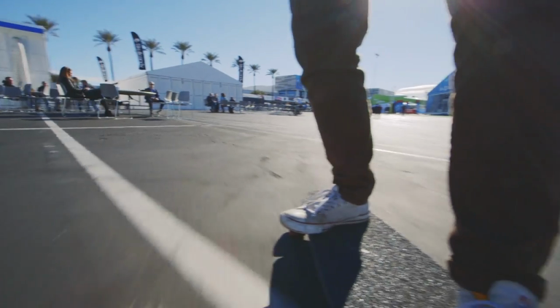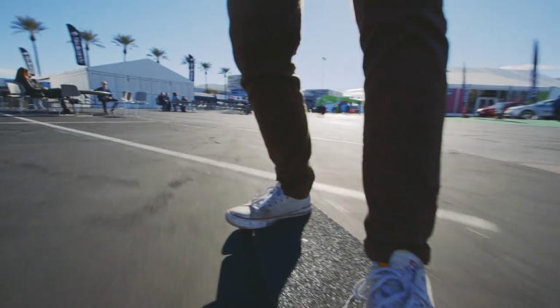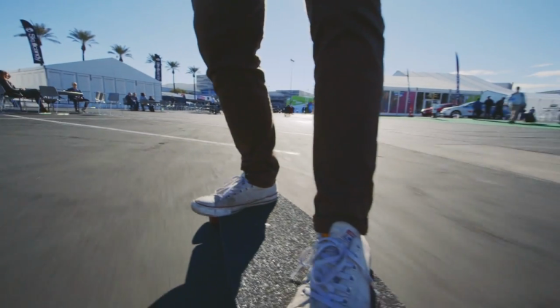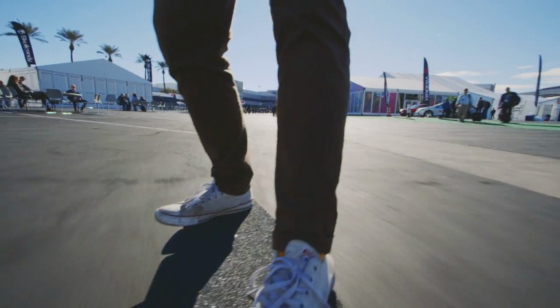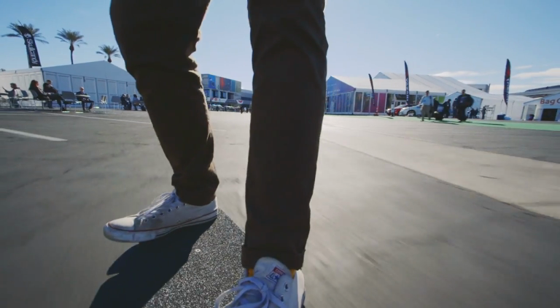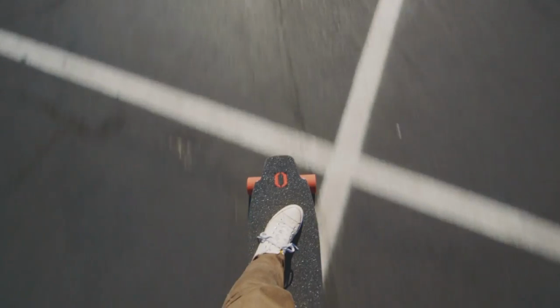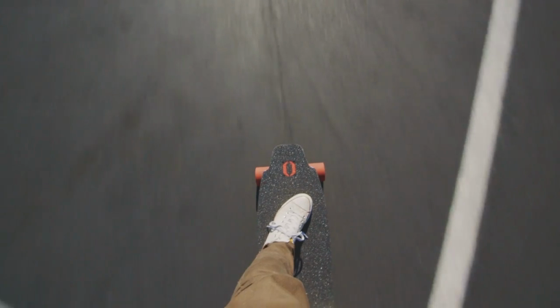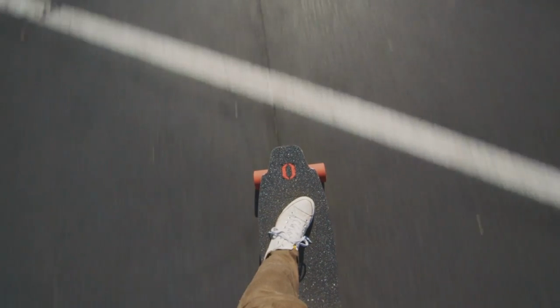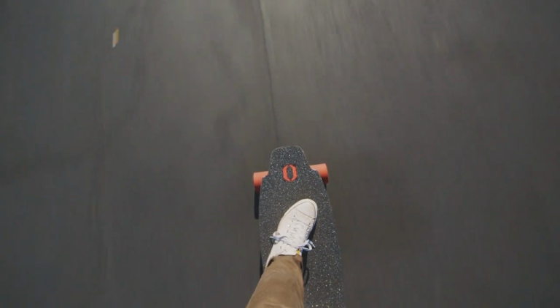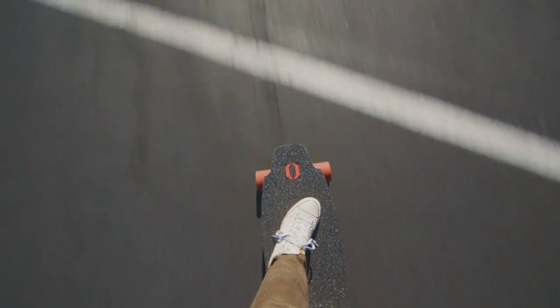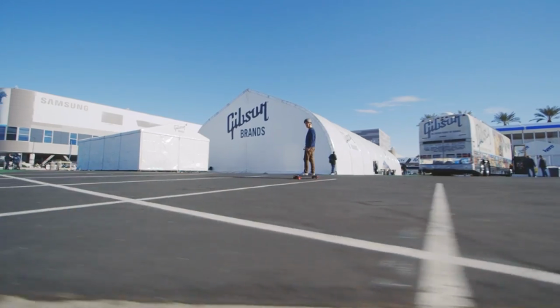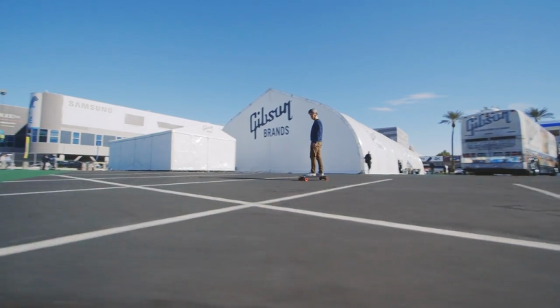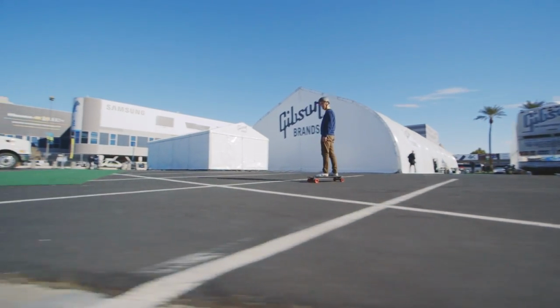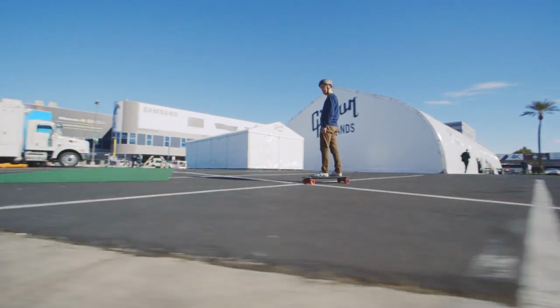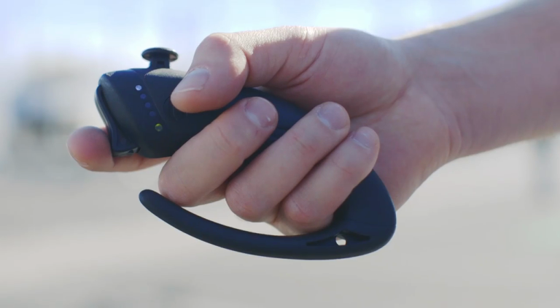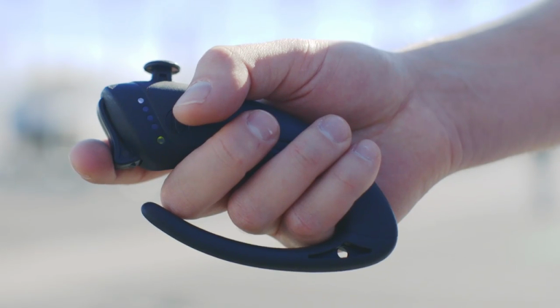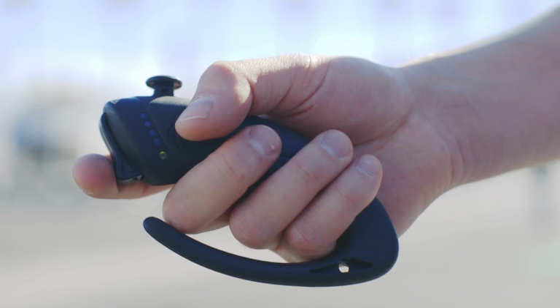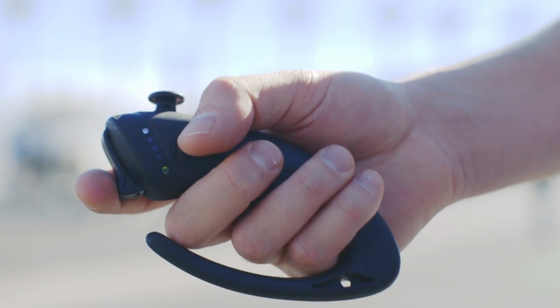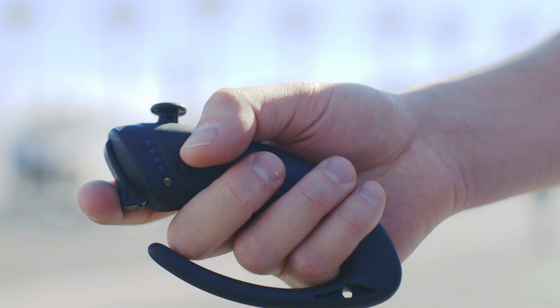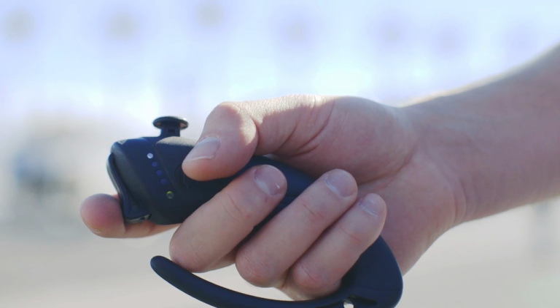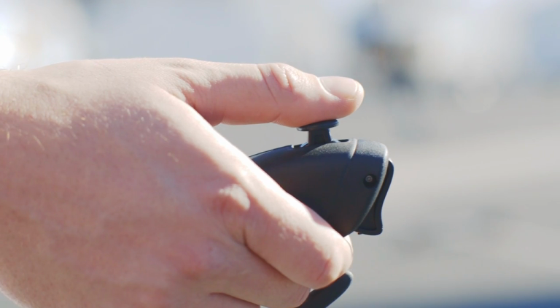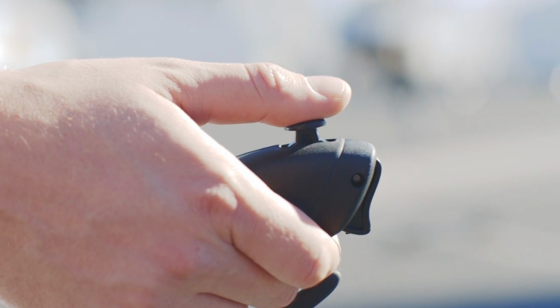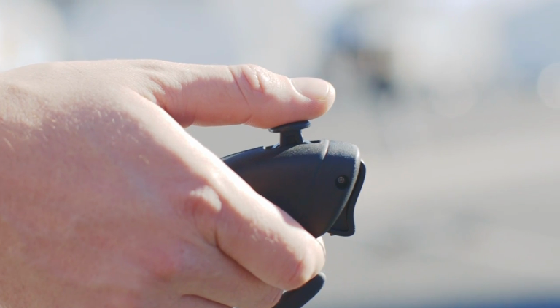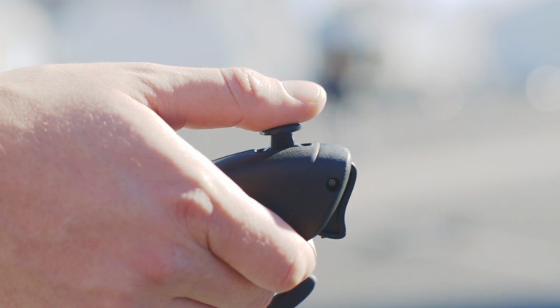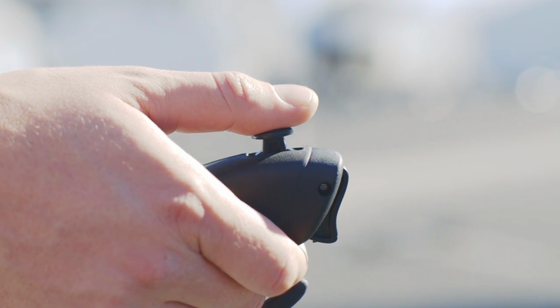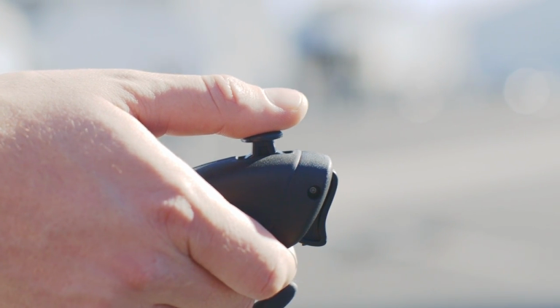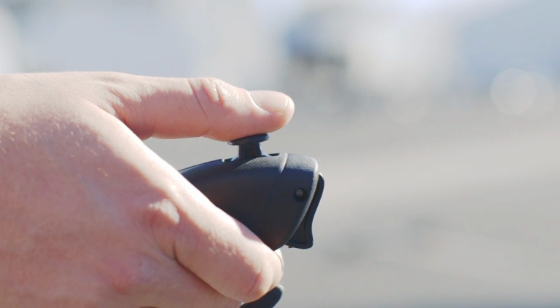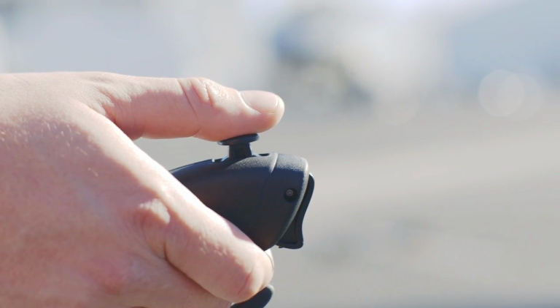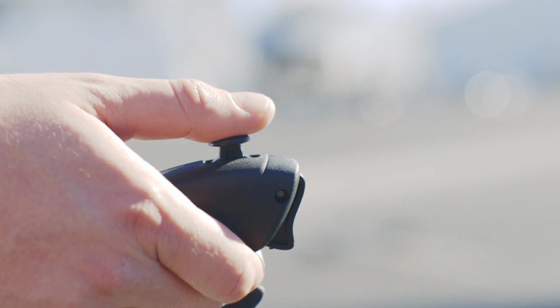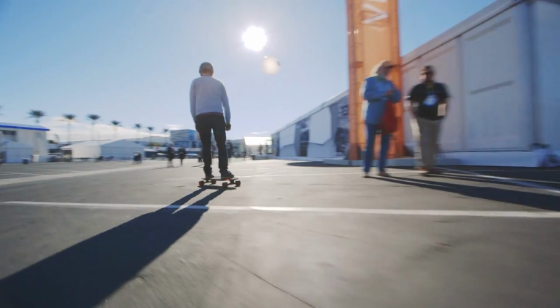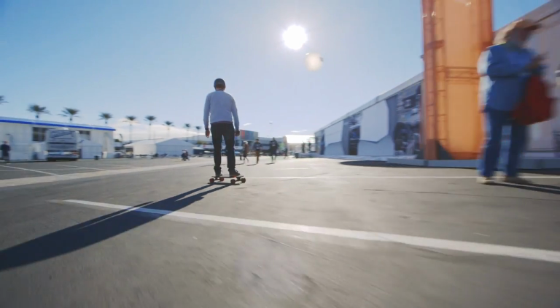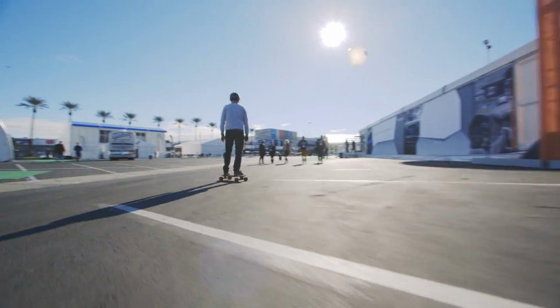If you do have to charge it up, you charge it in only an hour and you get that 10-mile range back. The Inboard motor is controlled by a remote, which actually has a cool function on it. There's a kill switch, so if you happen to stumble off, the board's not going to keep going on without you.